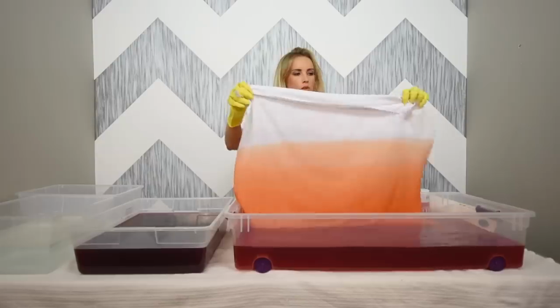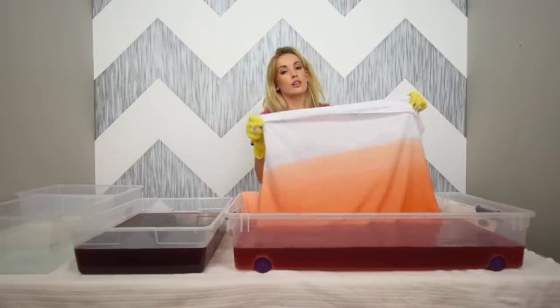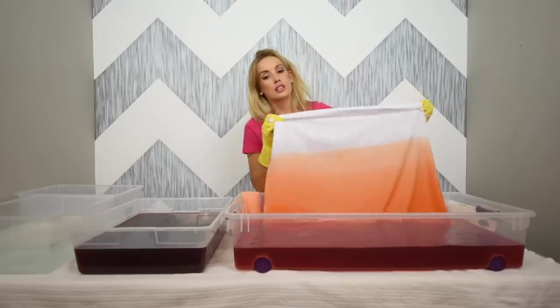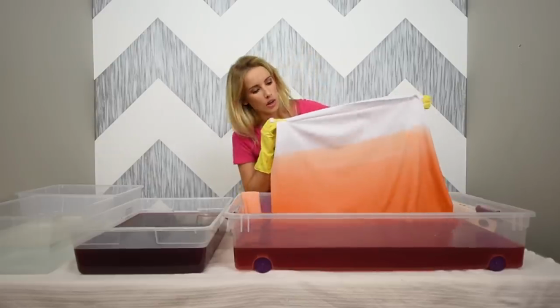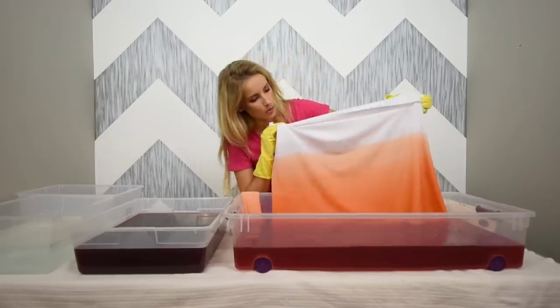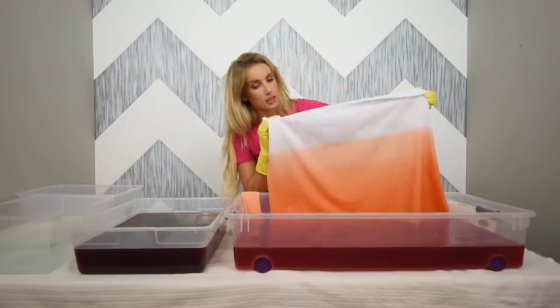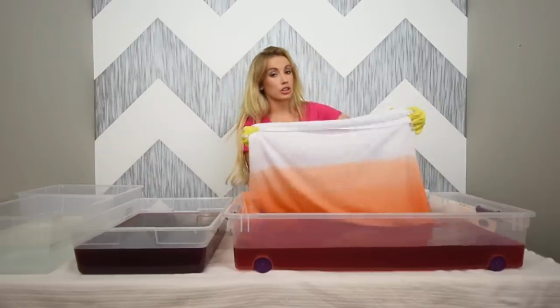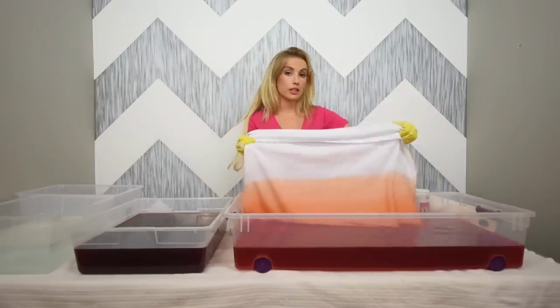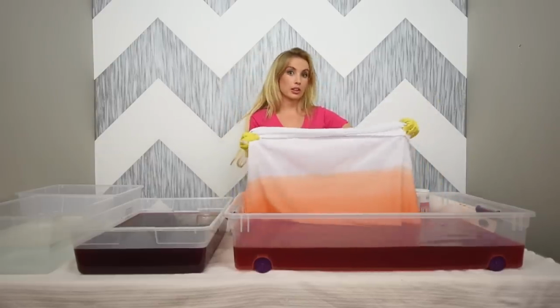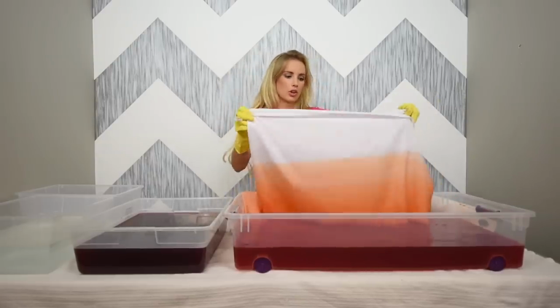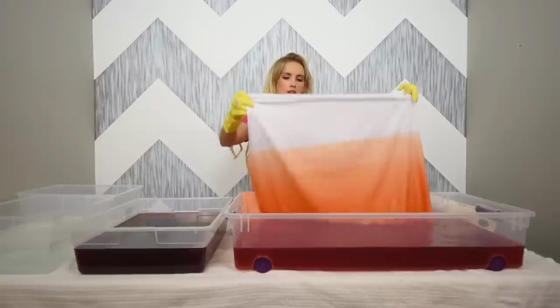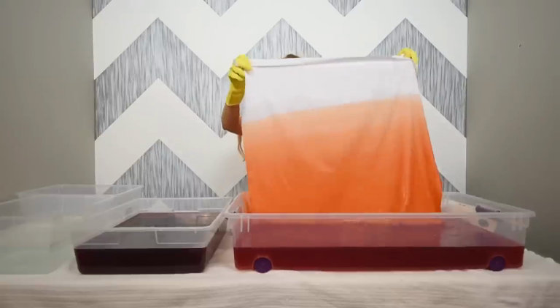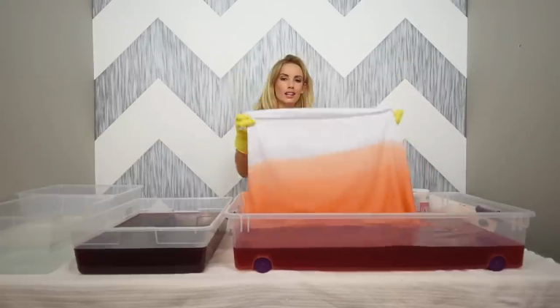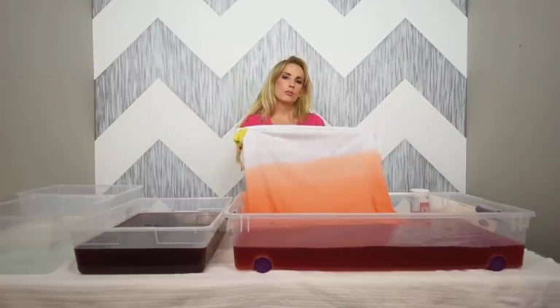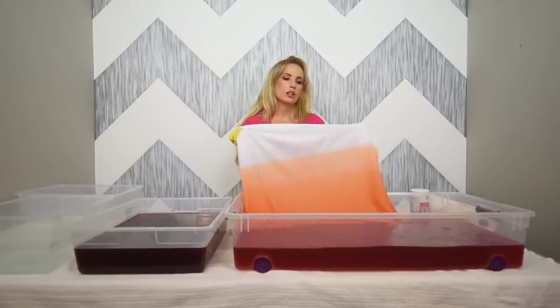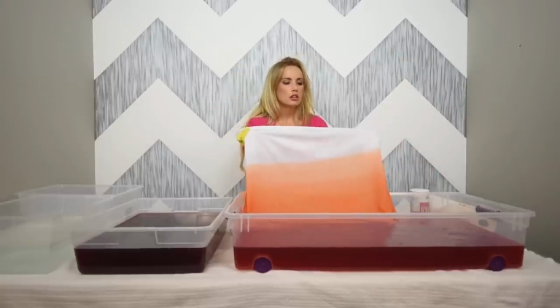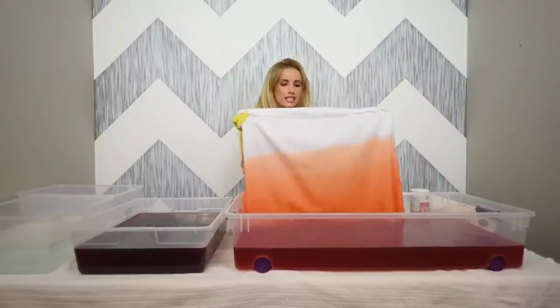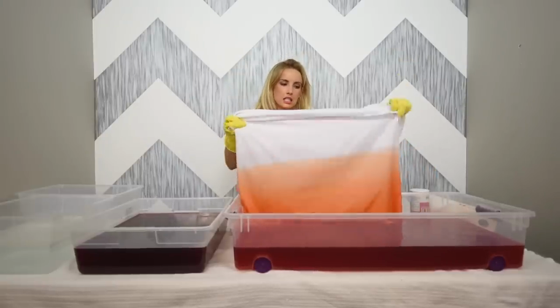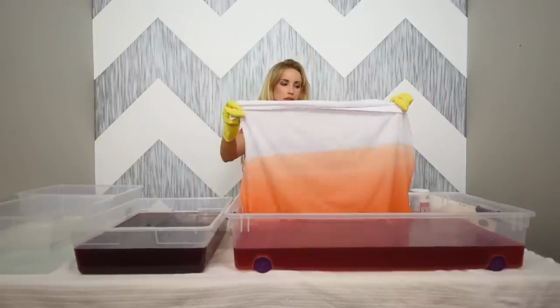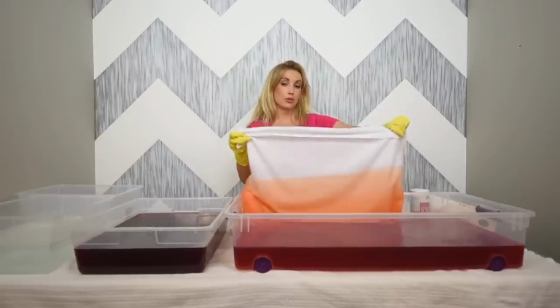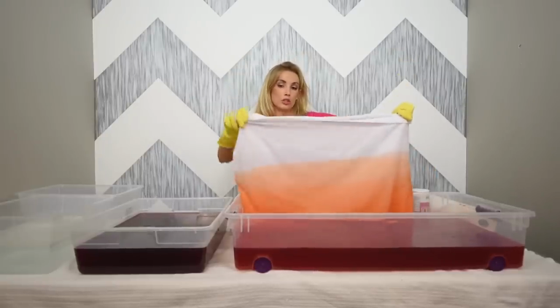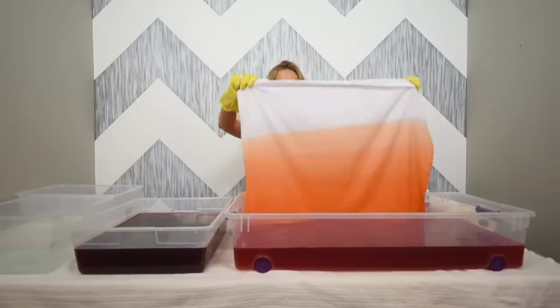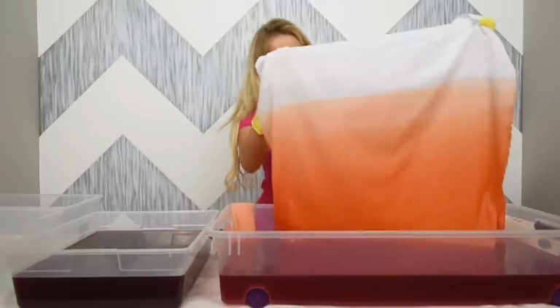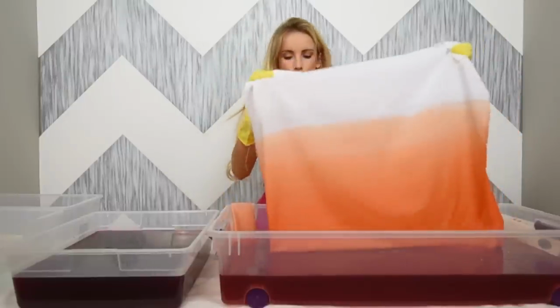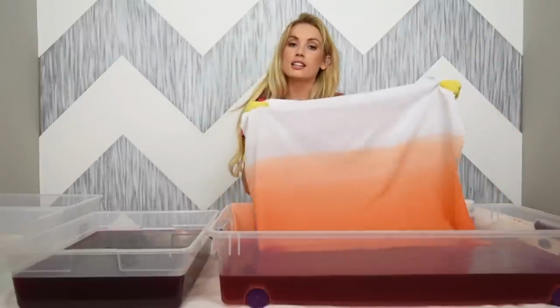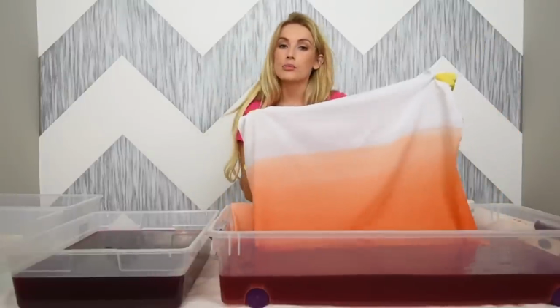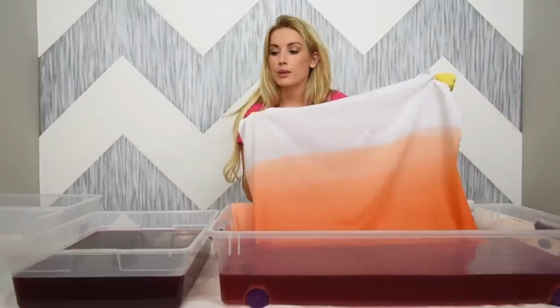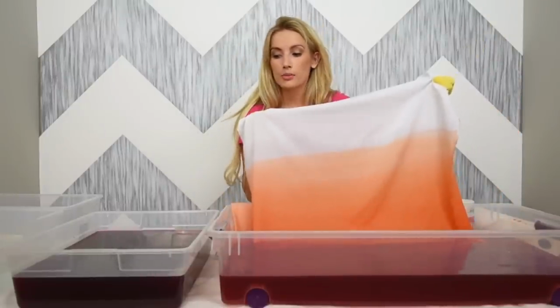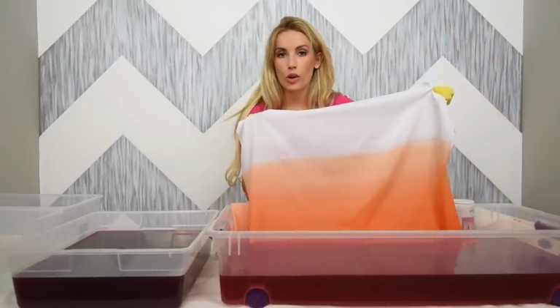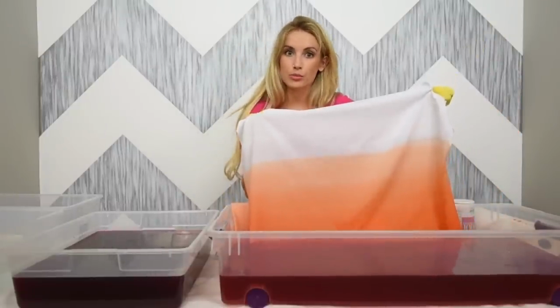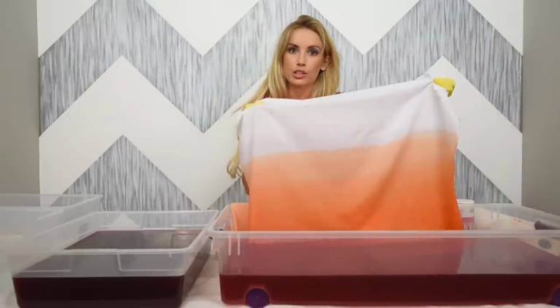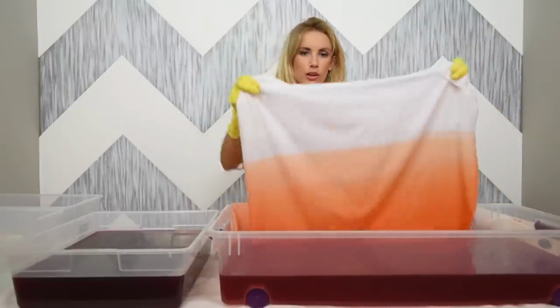The way it looks in the water when it's wet is a lot darker than what it's going to look like when it's dry, so you kind of want it to be more tinted than you might originally want. I'm going to take this and dip it into my pink because I want the pink to be really rich at the bottom.